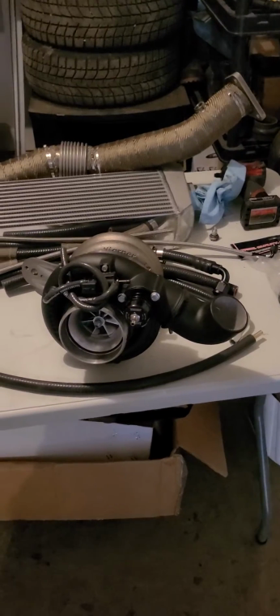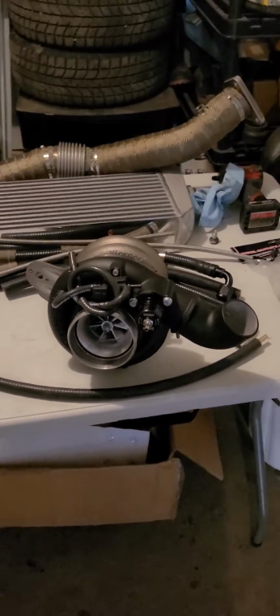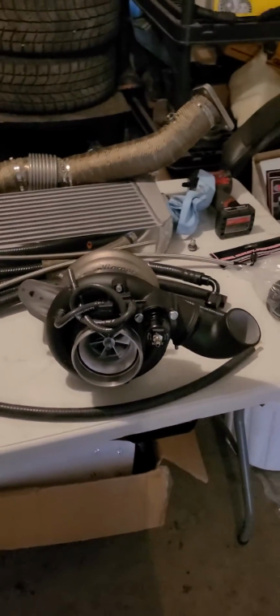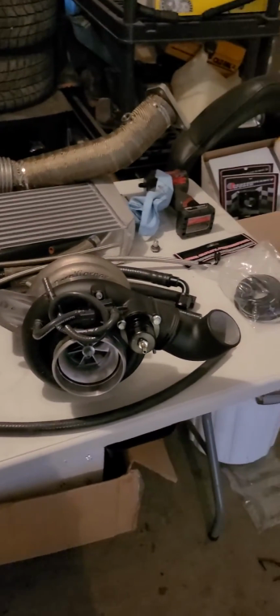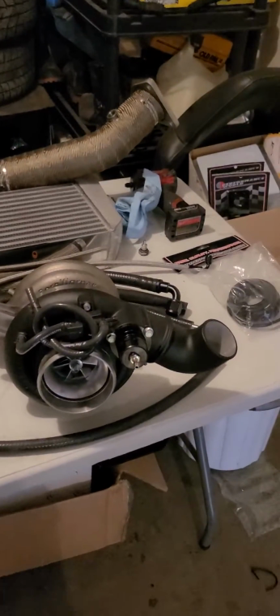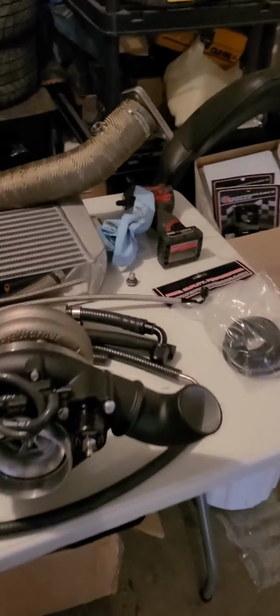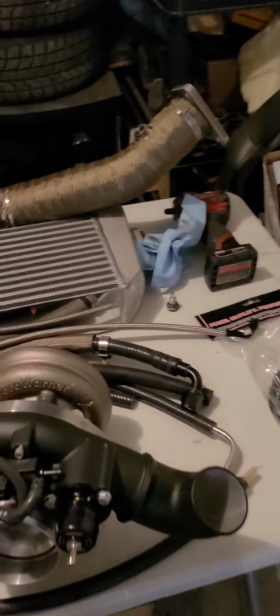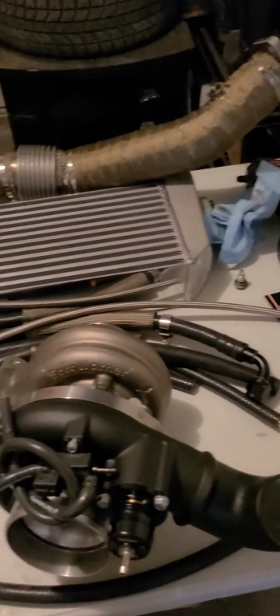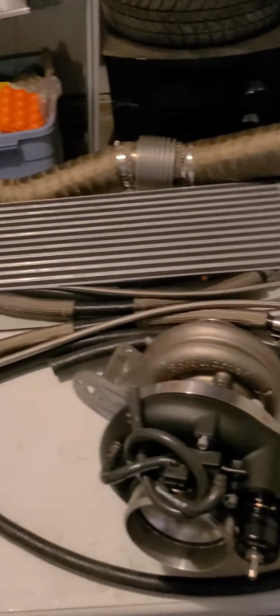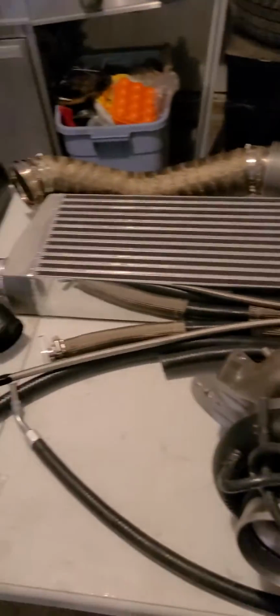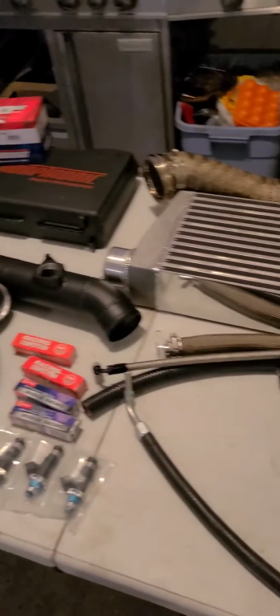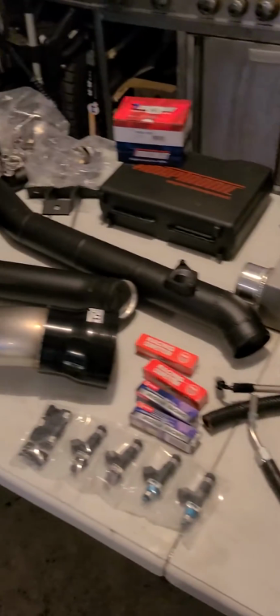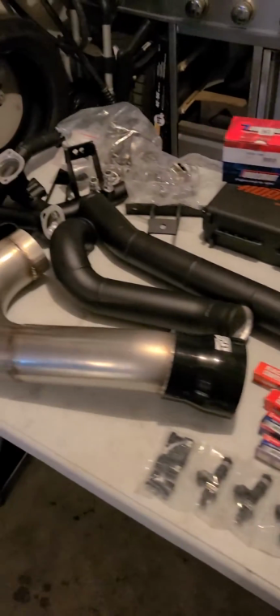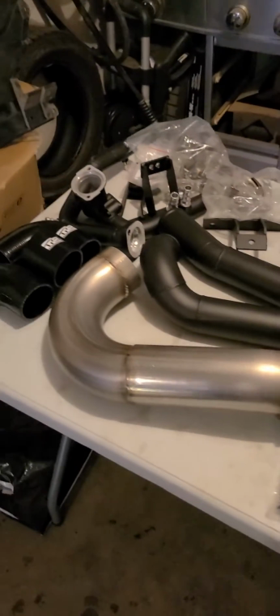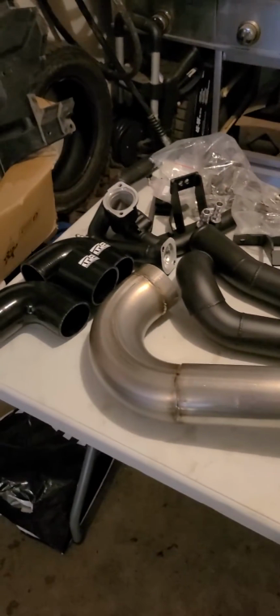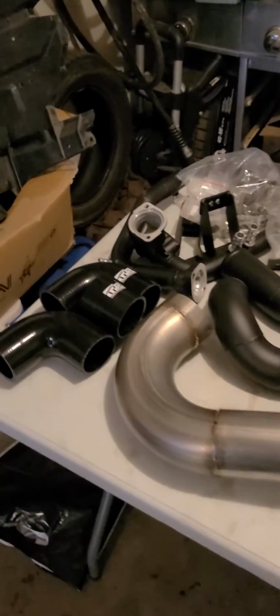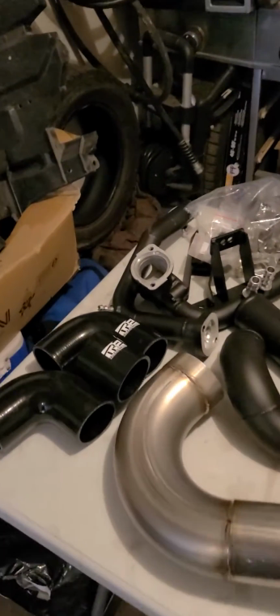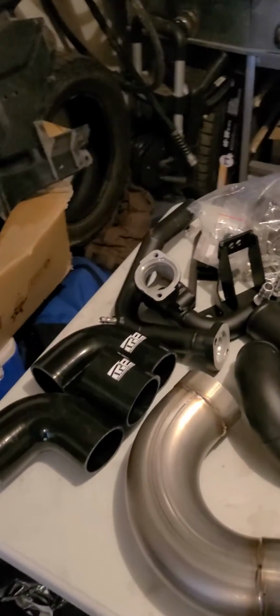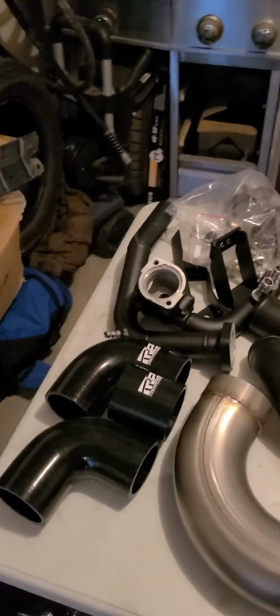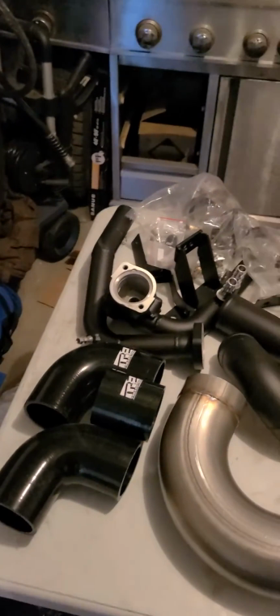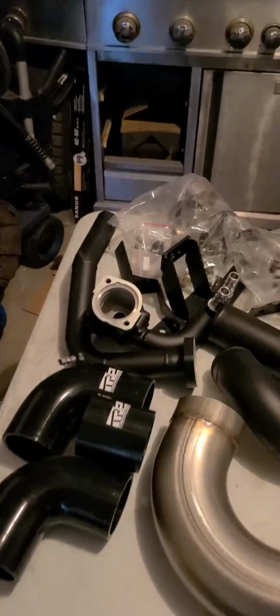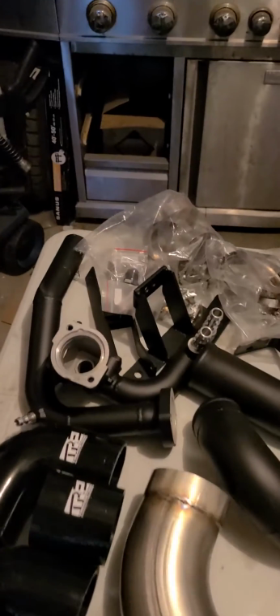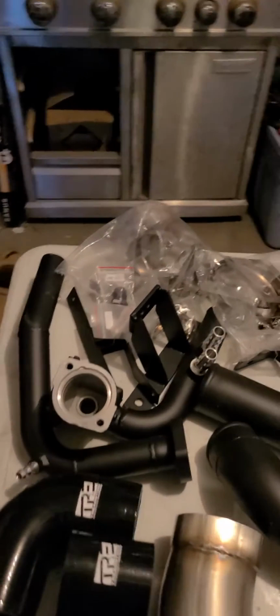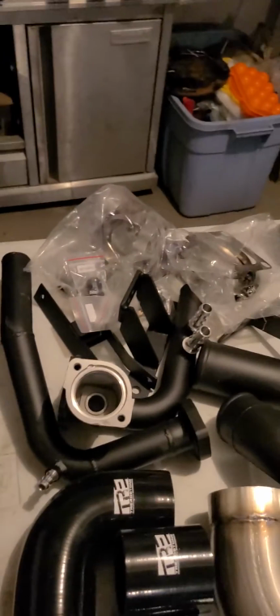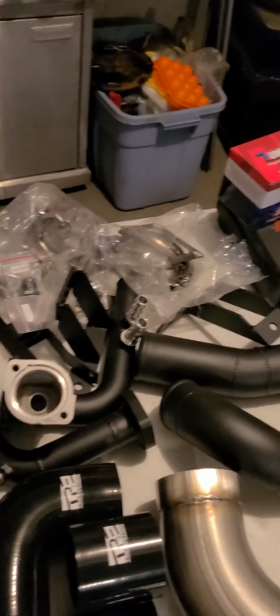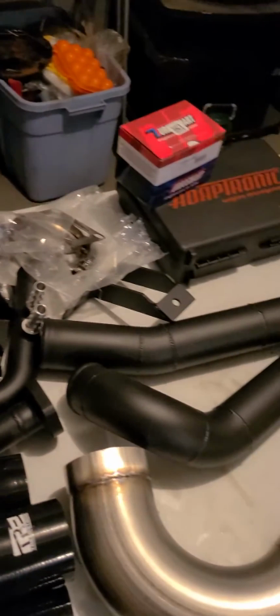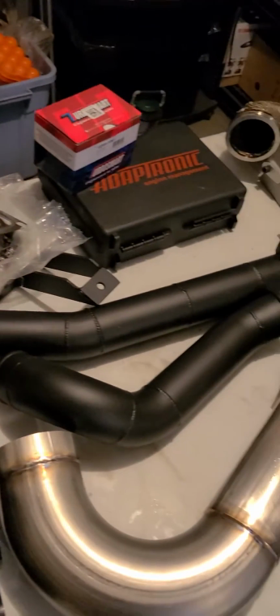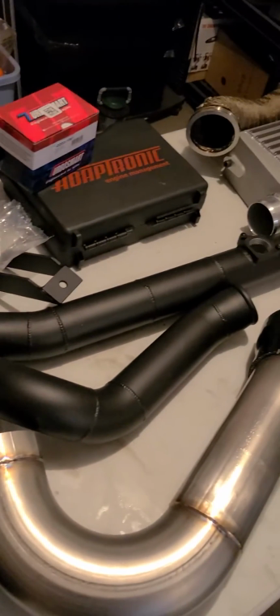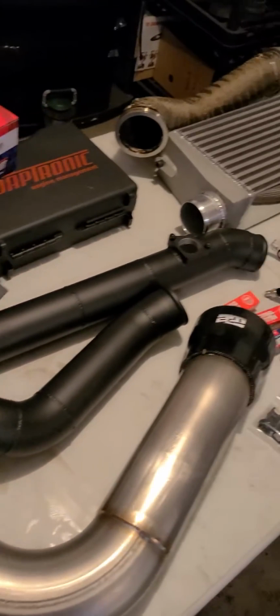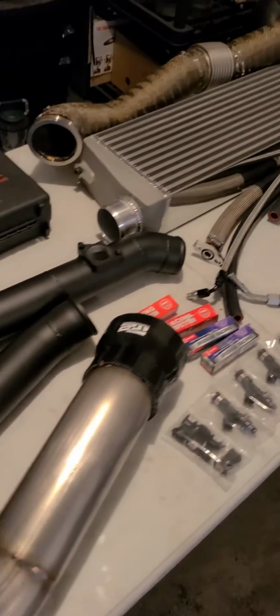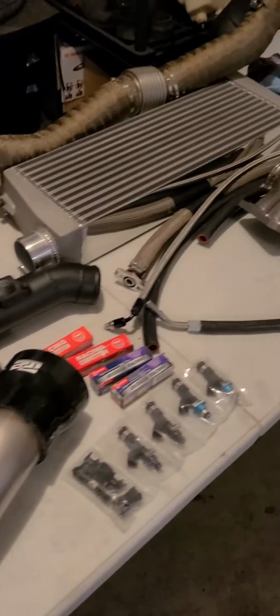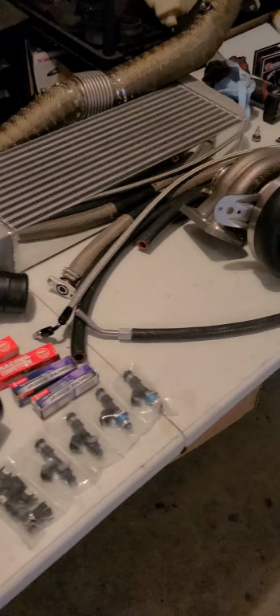Here is the starting of my build for my RX-8 street ported renesis engine. This is a very taboo subject in the rotary community. It has been done though, and it's been done very reliably.